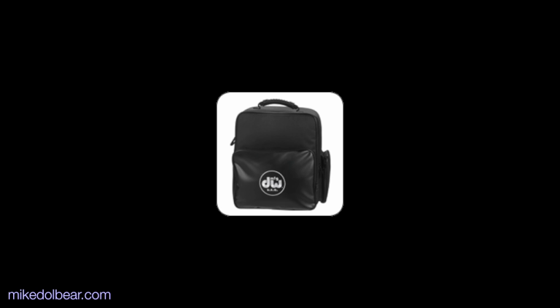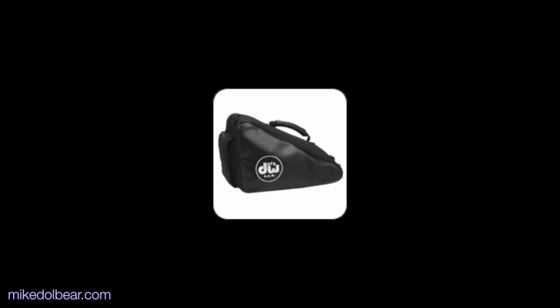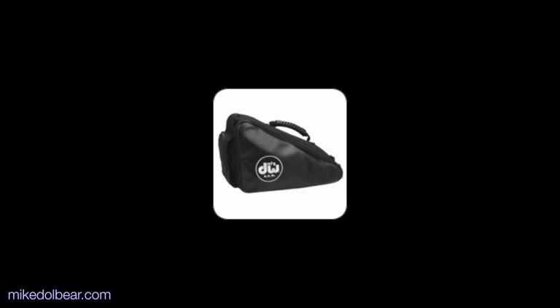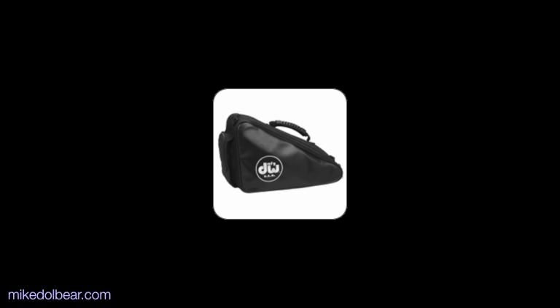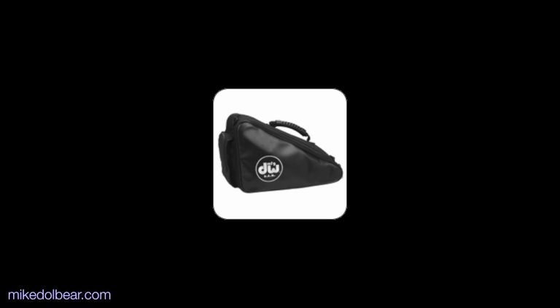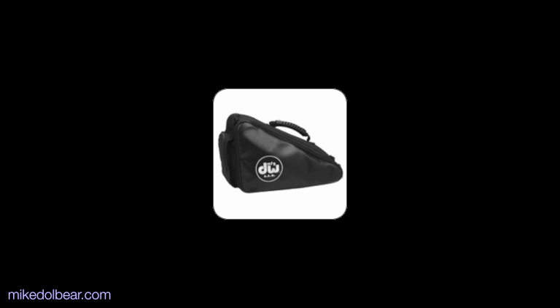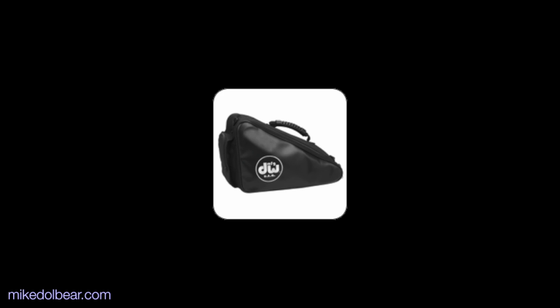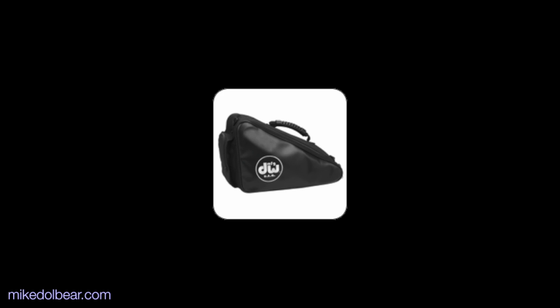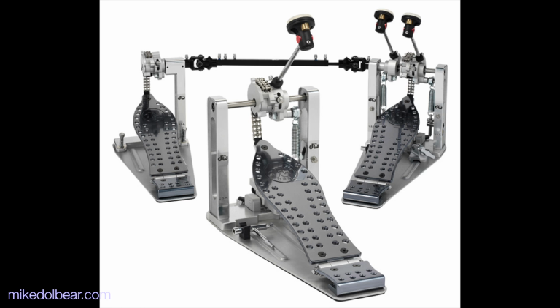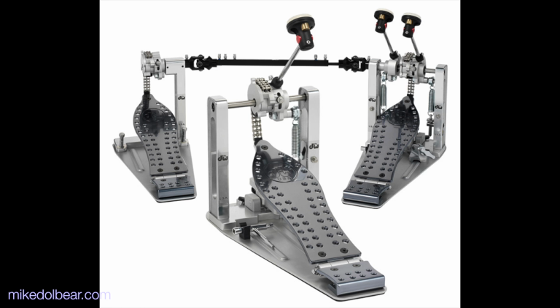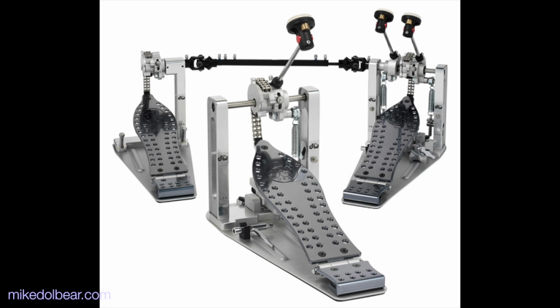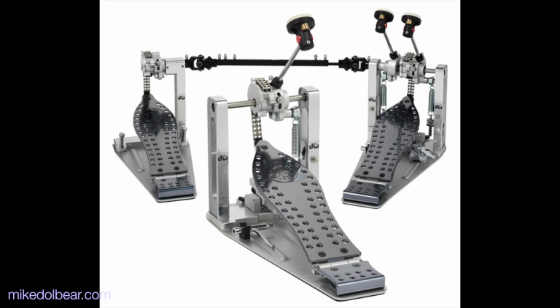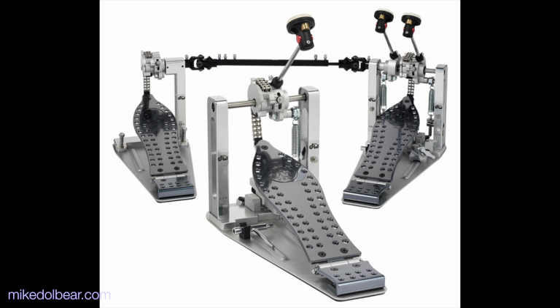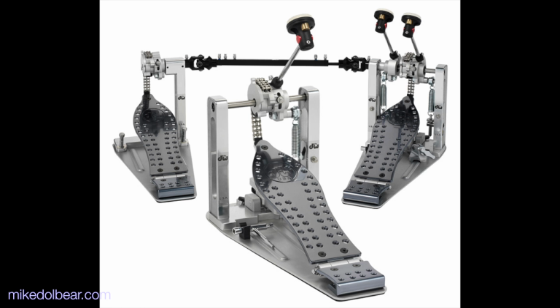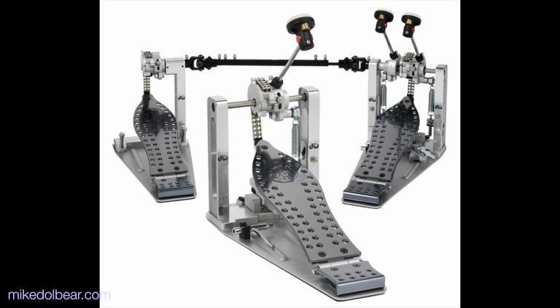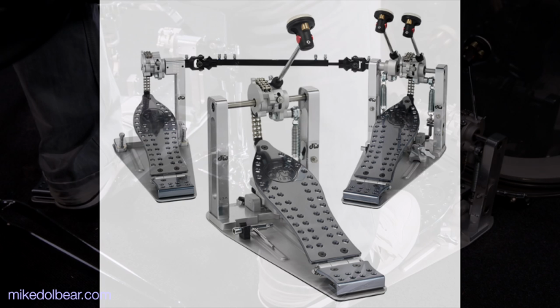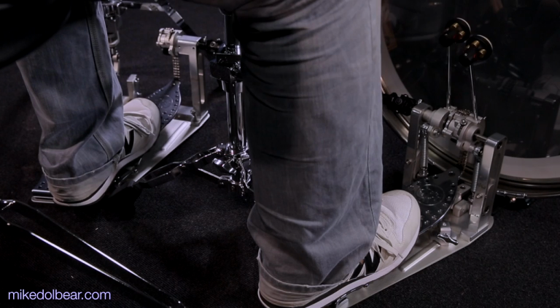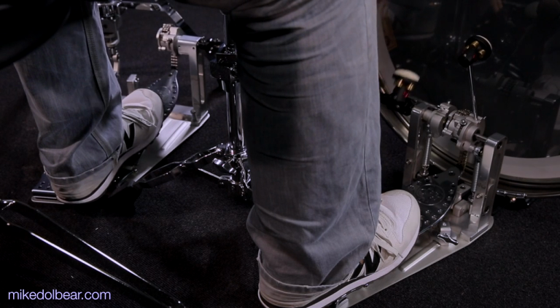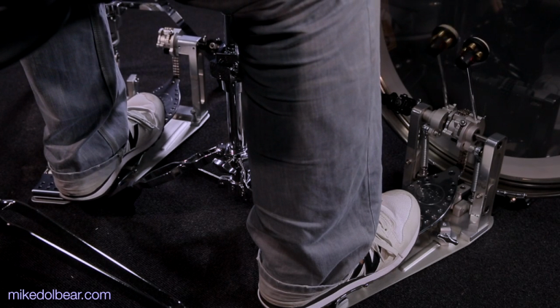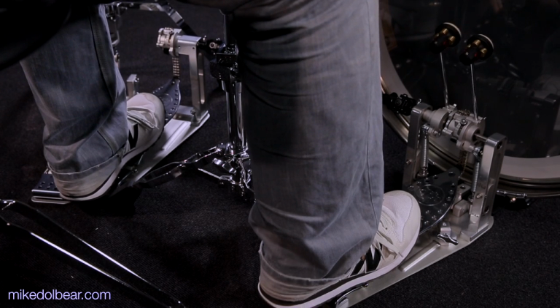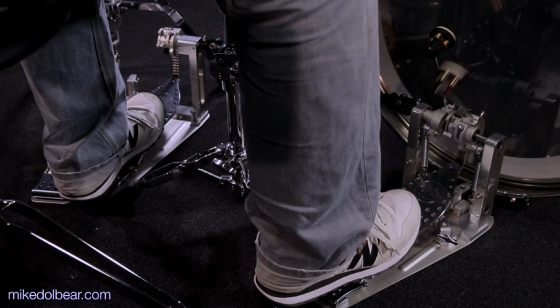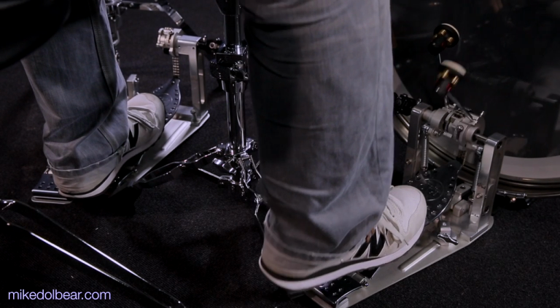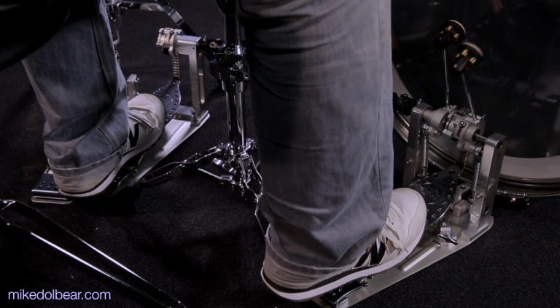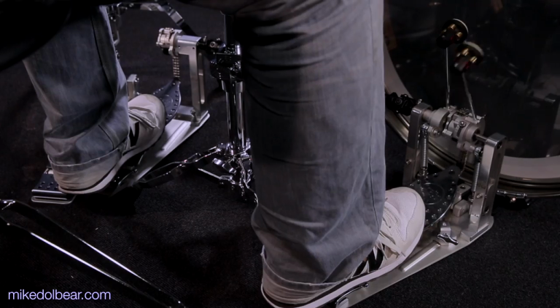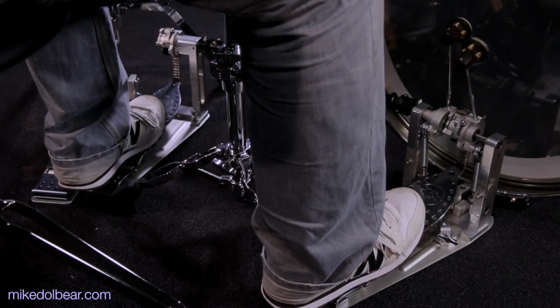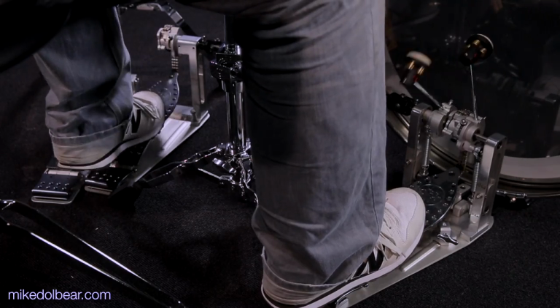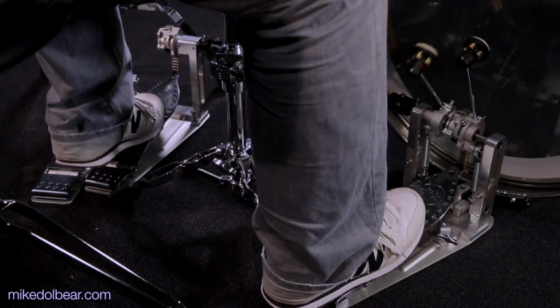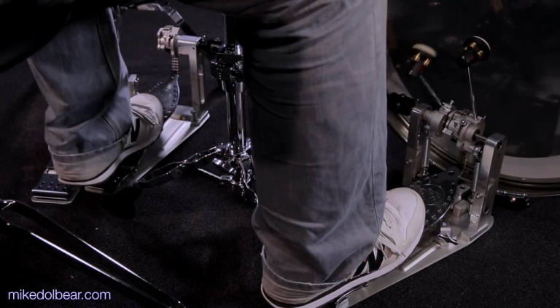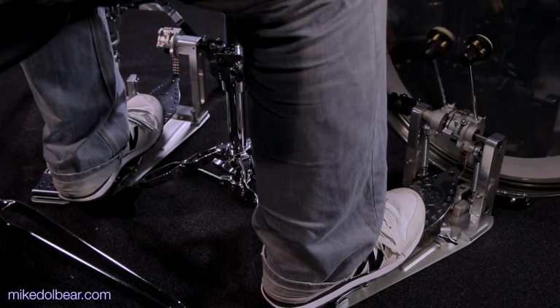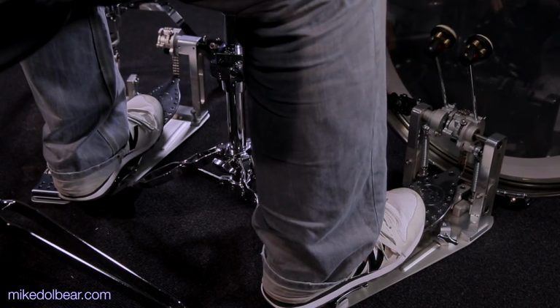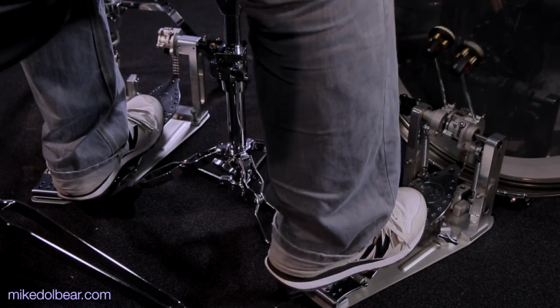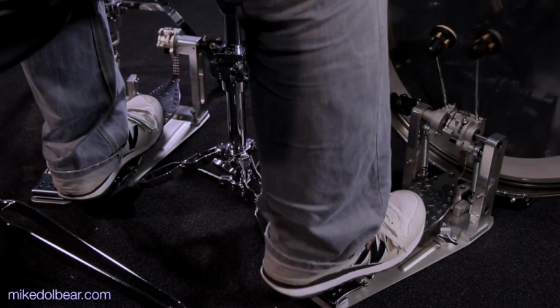Pros of these pedals? Pretty much everything. They are, as you might expect, highly adjustable, well engineered, and flawlessly produced.